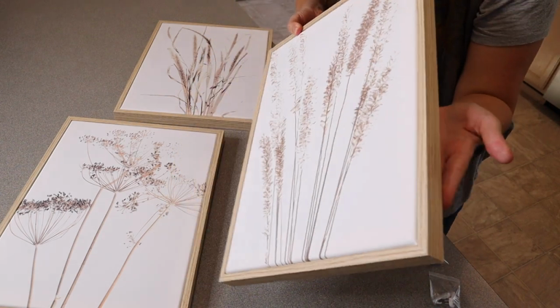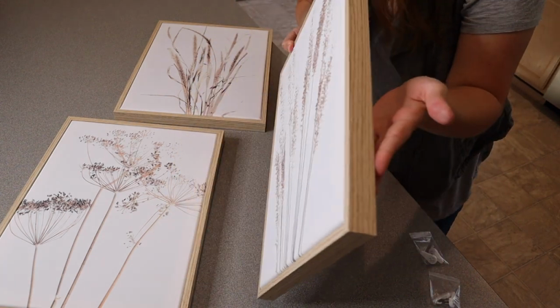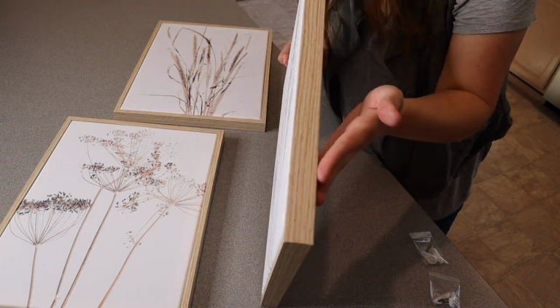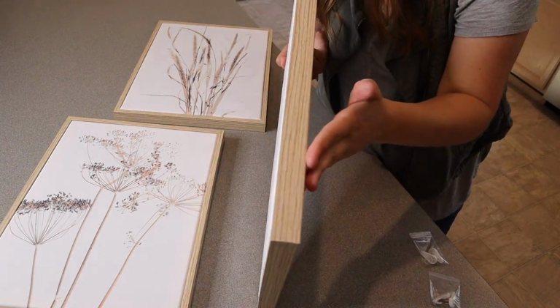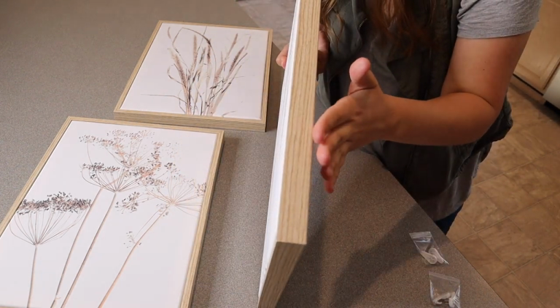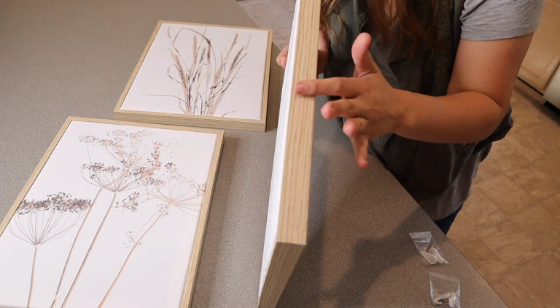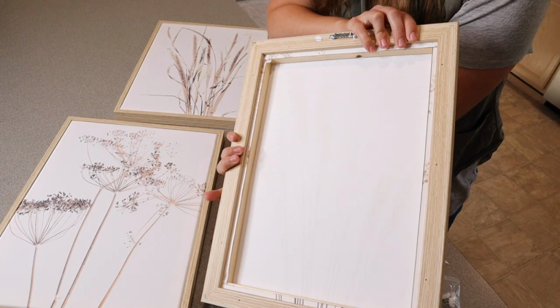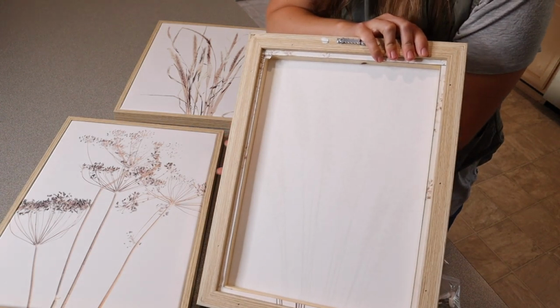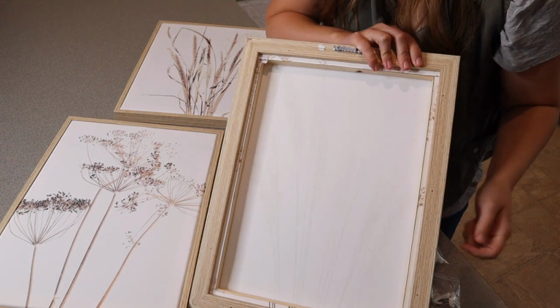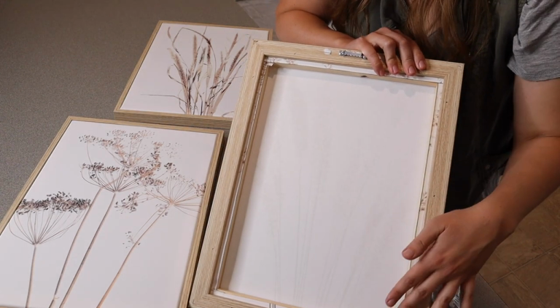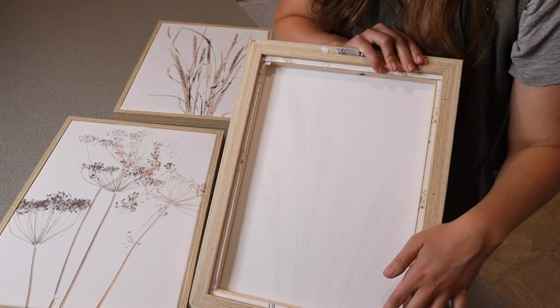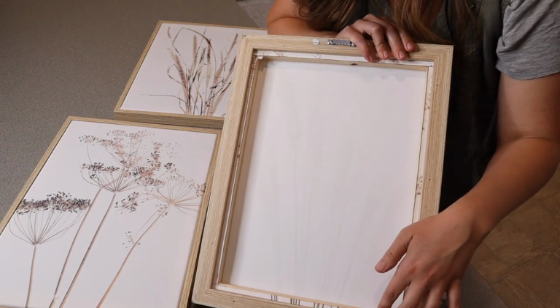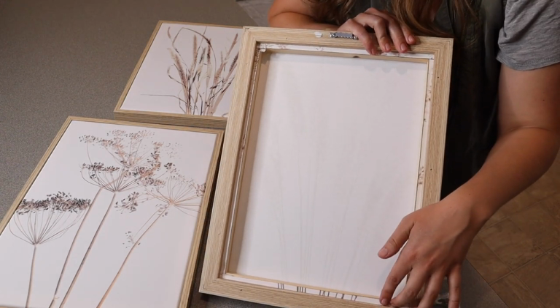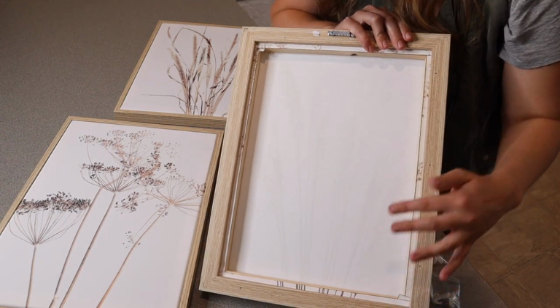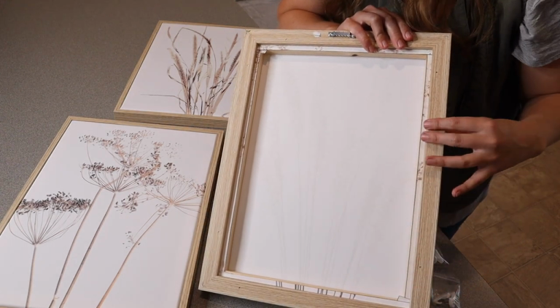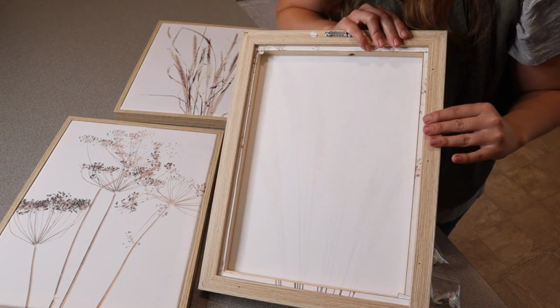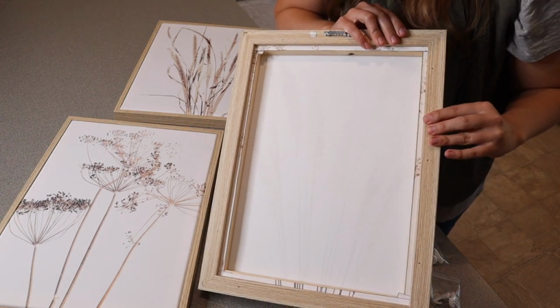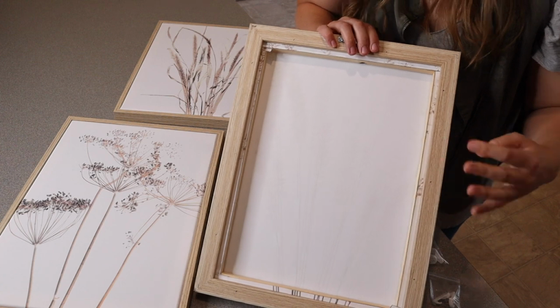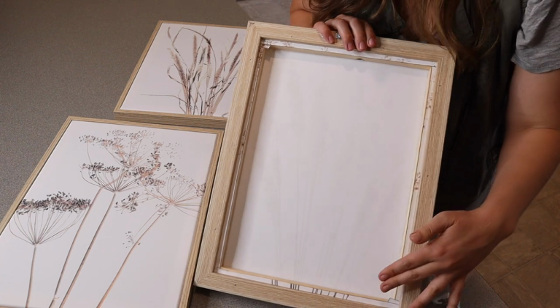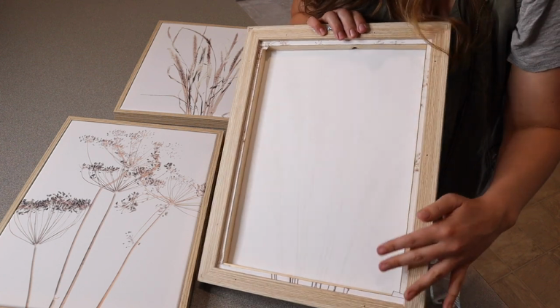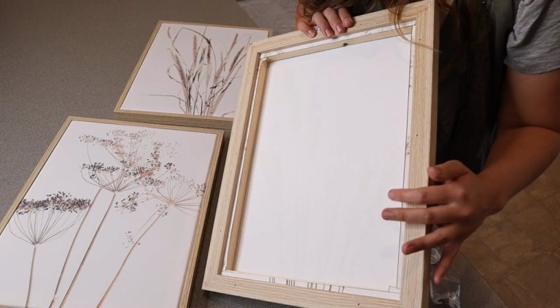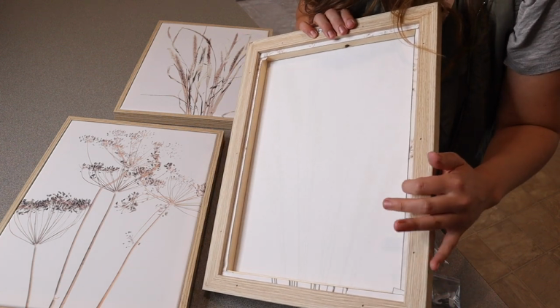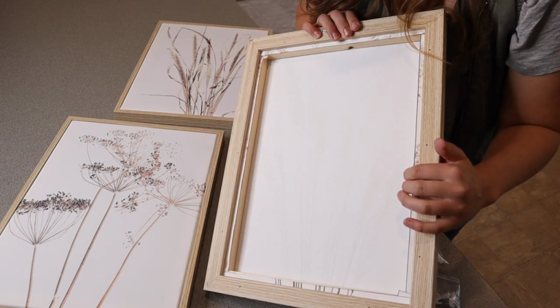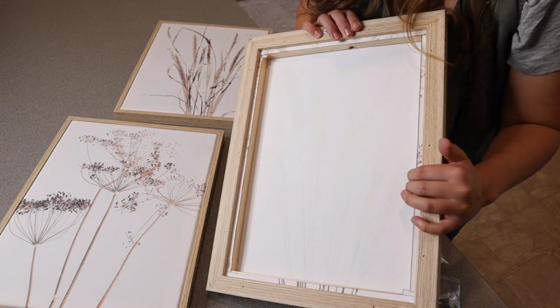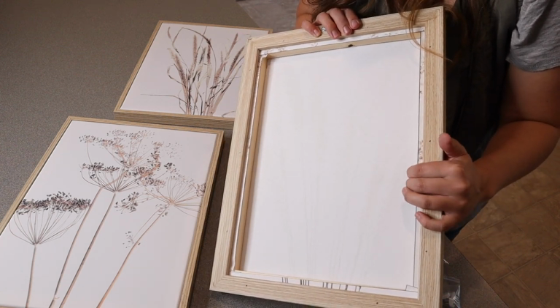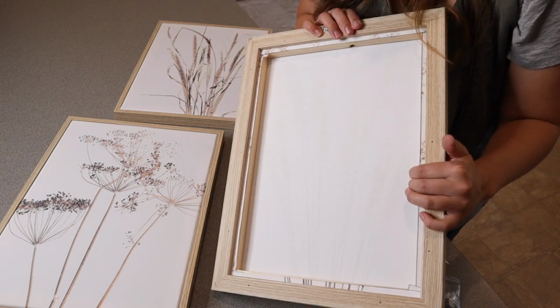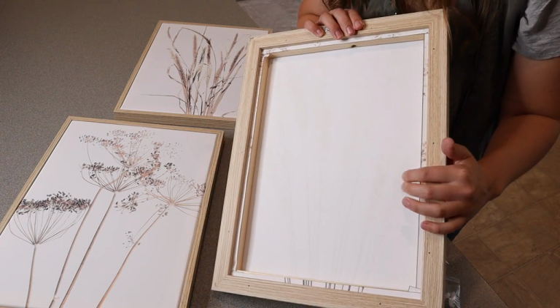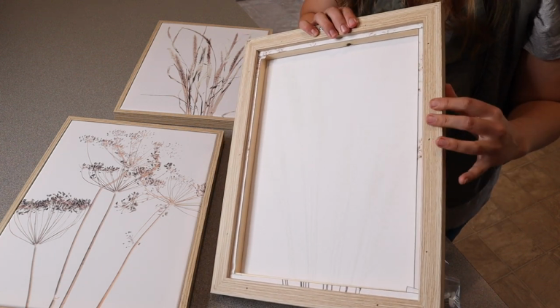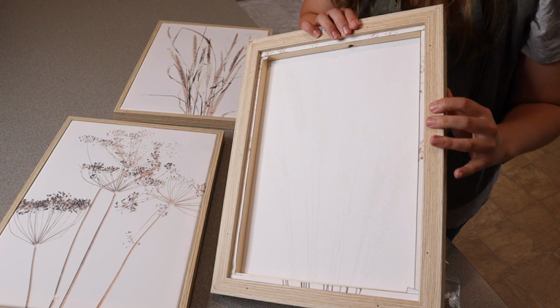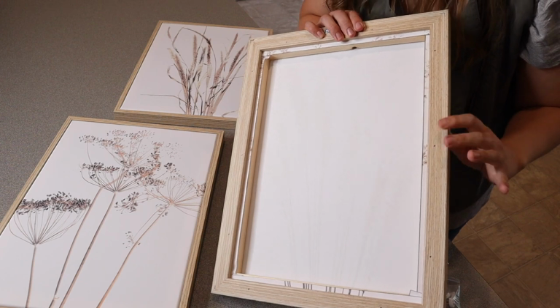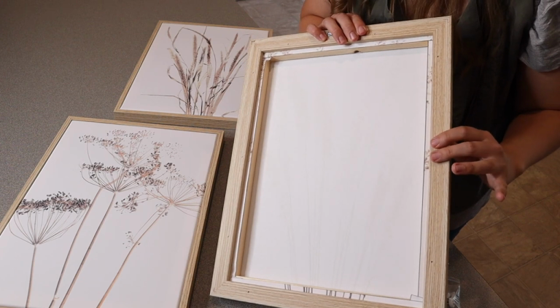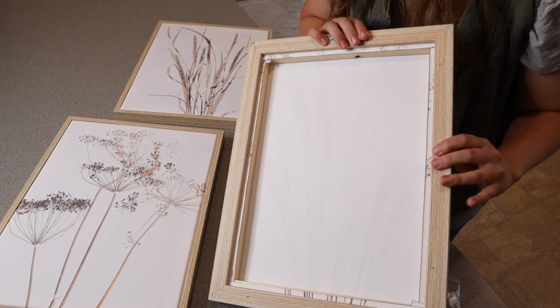You can see about how thick they are on the side. Looking at the back, these are wrapped canvases that are put inside of a wood frame. So you can see from the back, these are wrapped canvases set inside of a wood style frame.